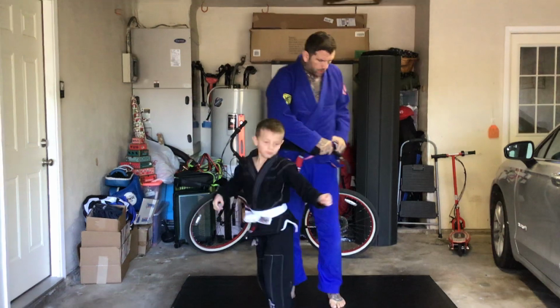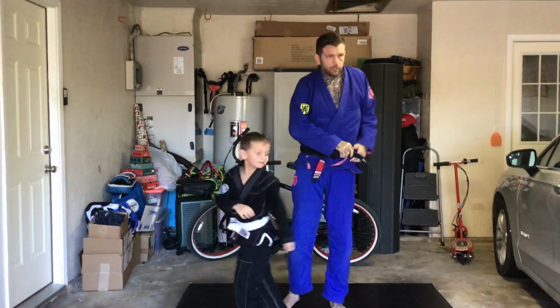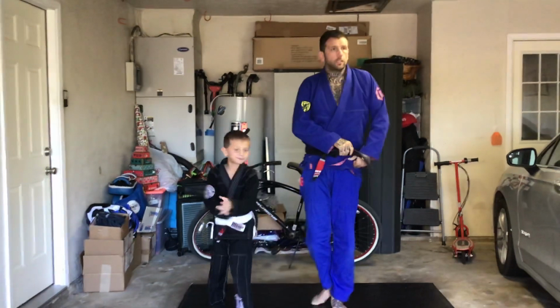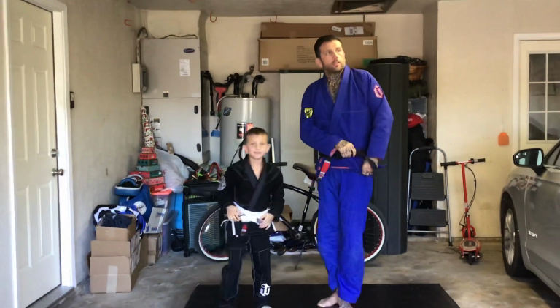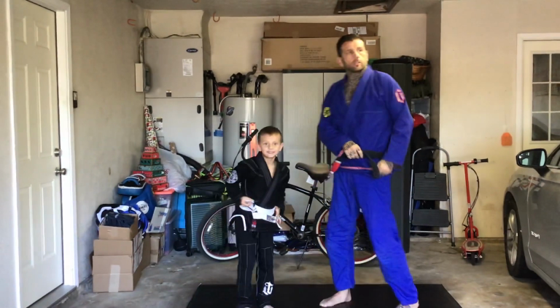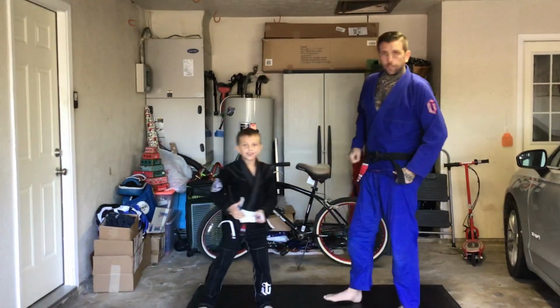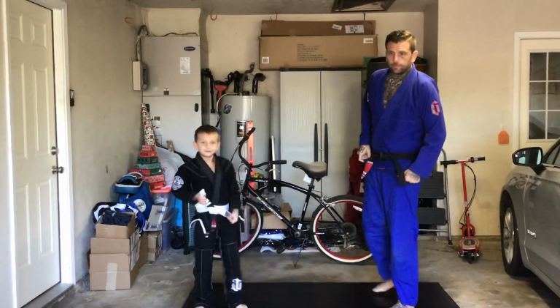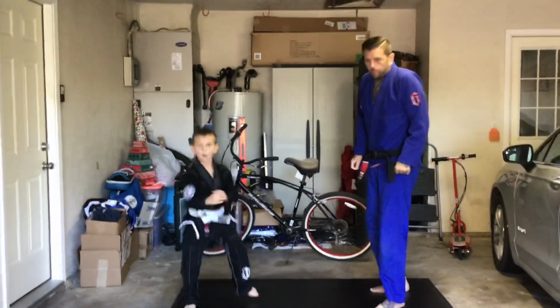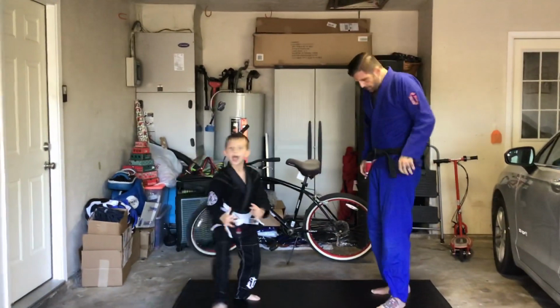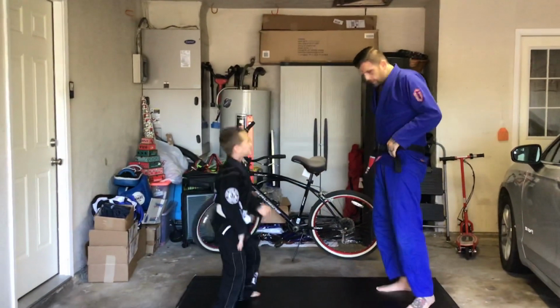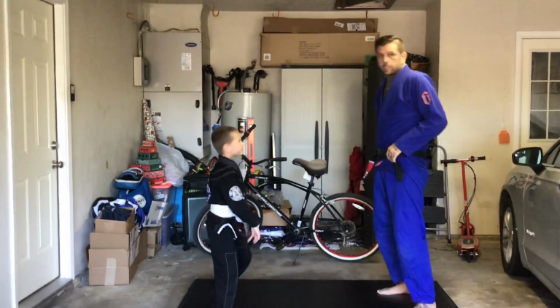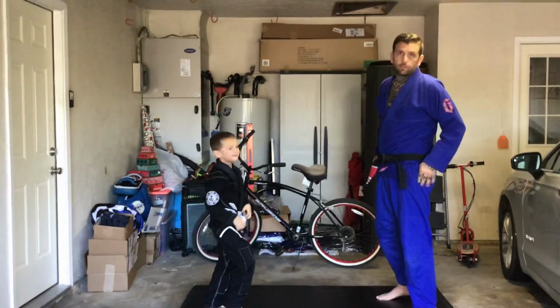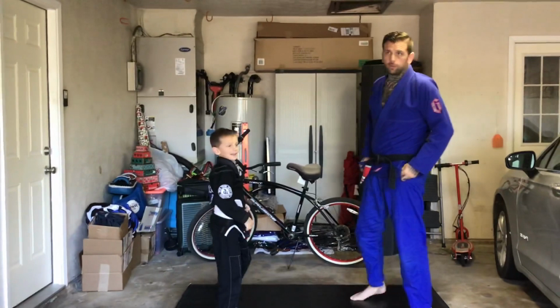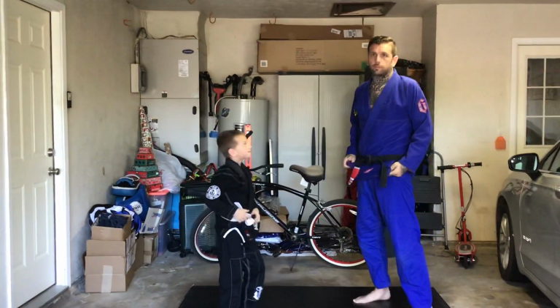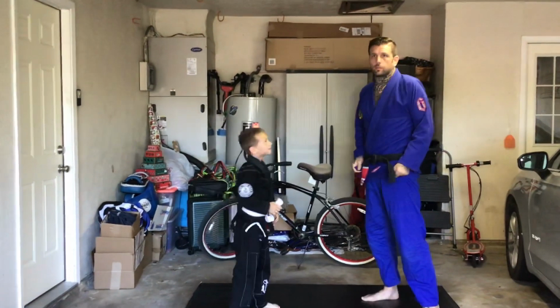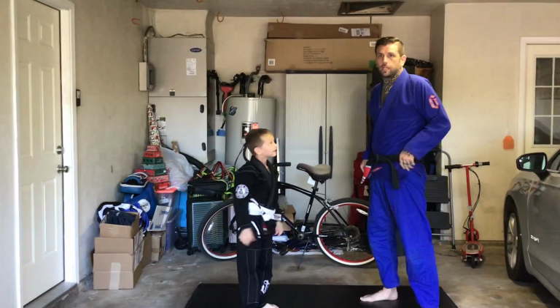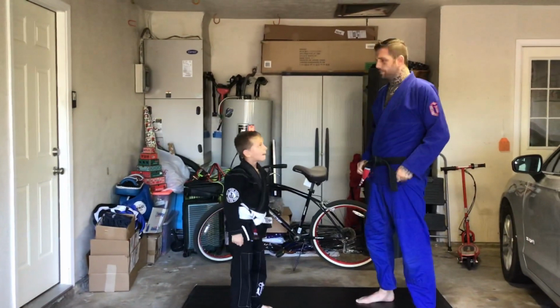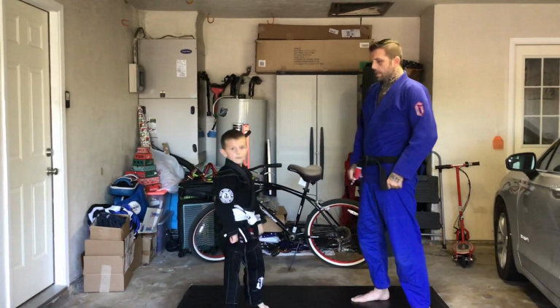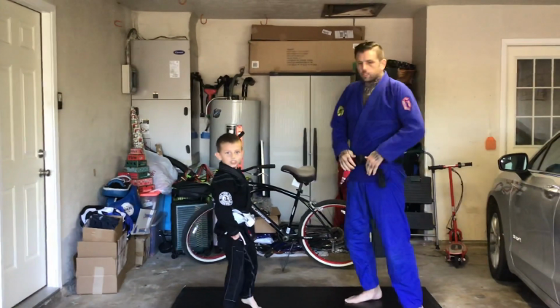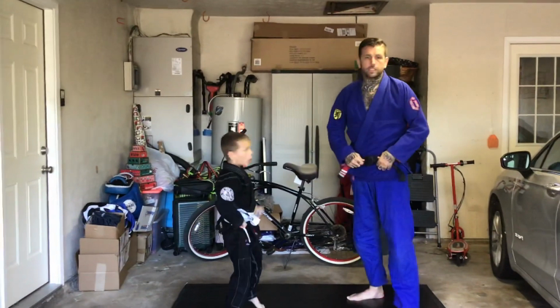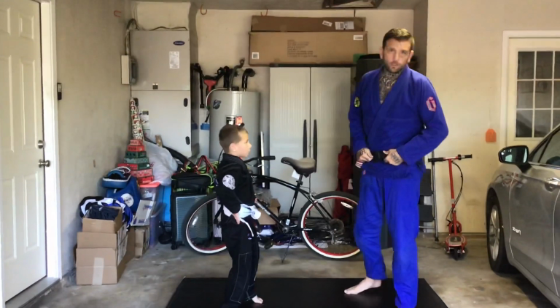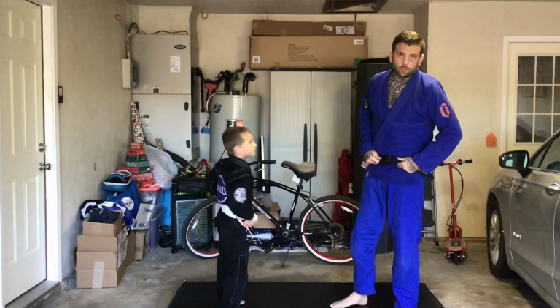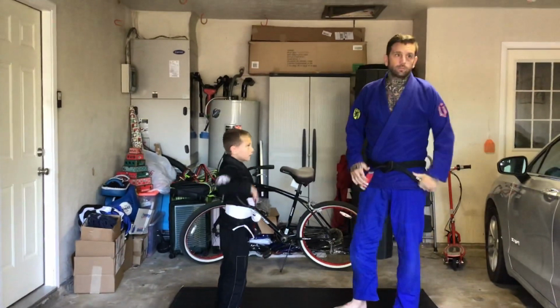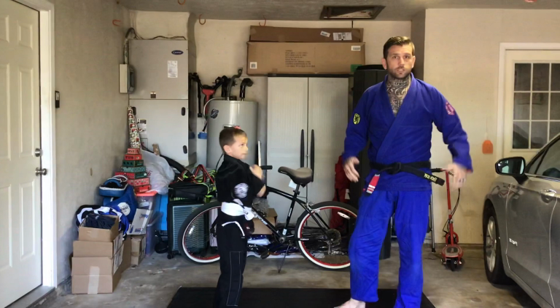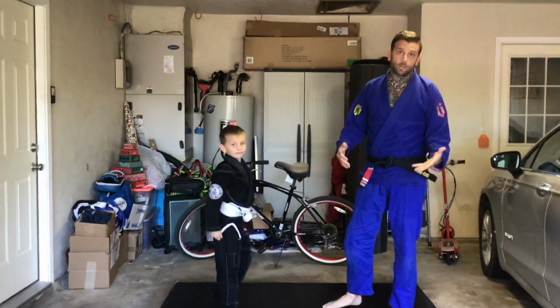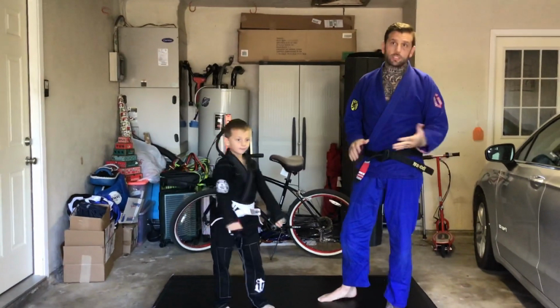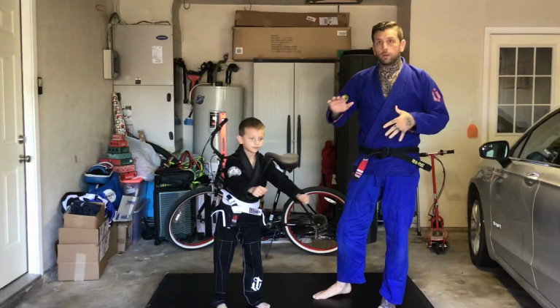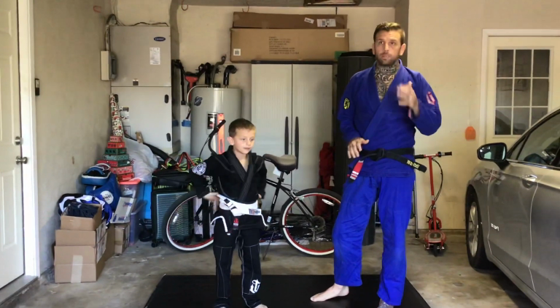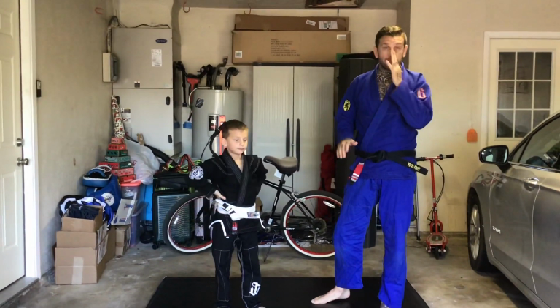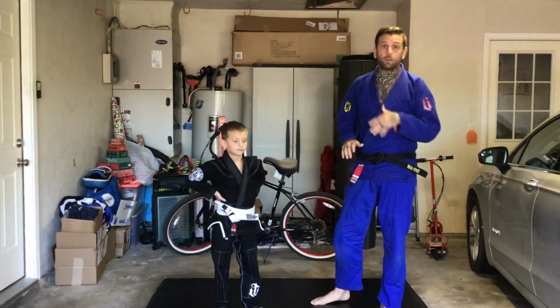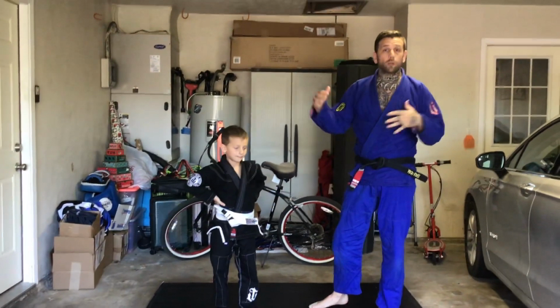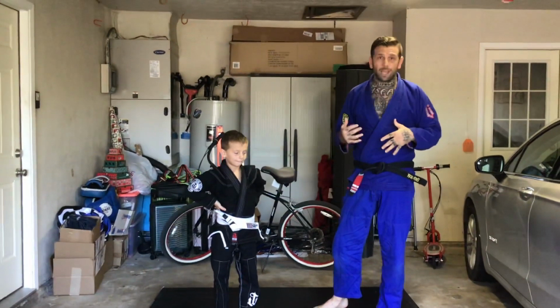All right, do a little stand-up. Got a little assistant, Valli, holding the camera, so now I'm going to do some stand-up. So this is not on the gray belt curriculum. This is arm drags. This is blocking posts. This is getting rid of someone grabbing my head.